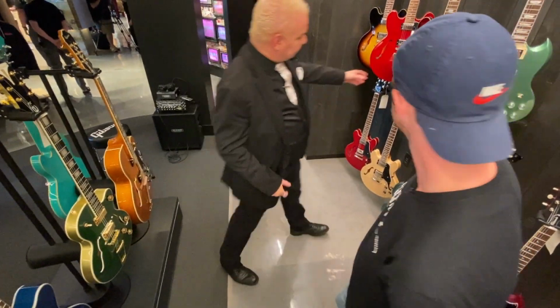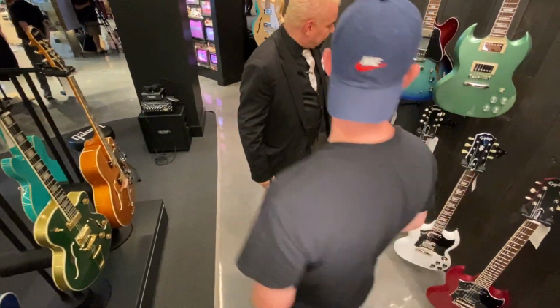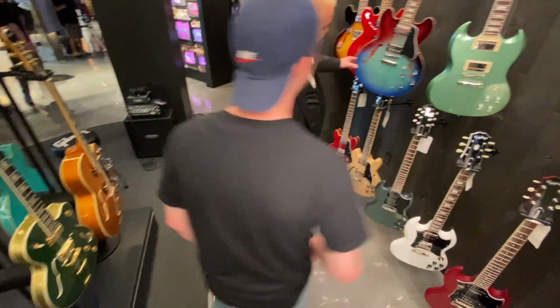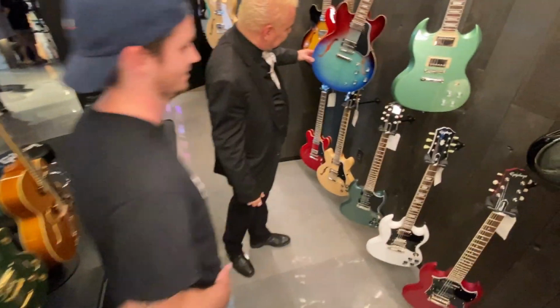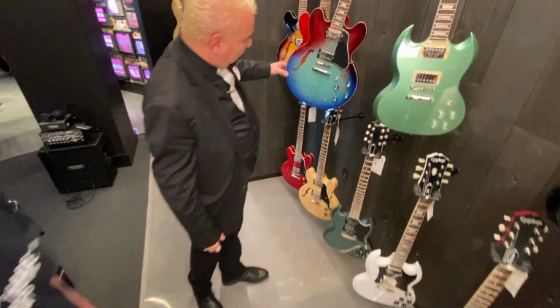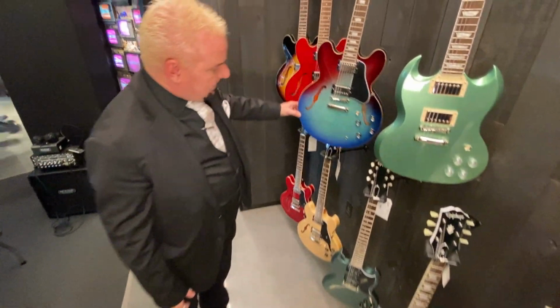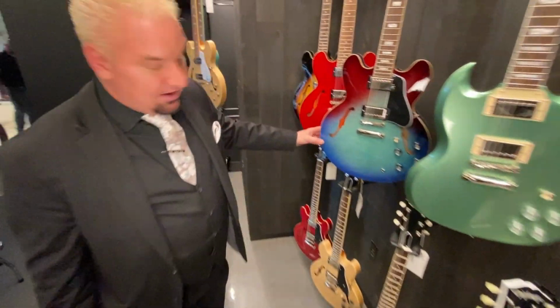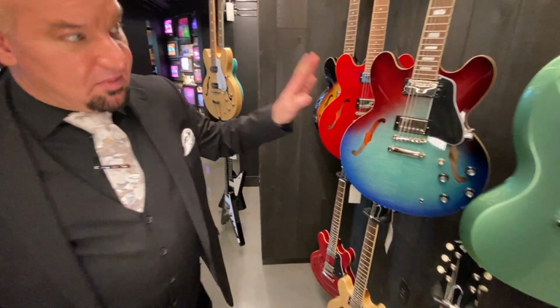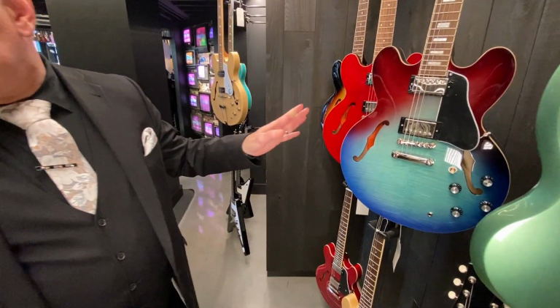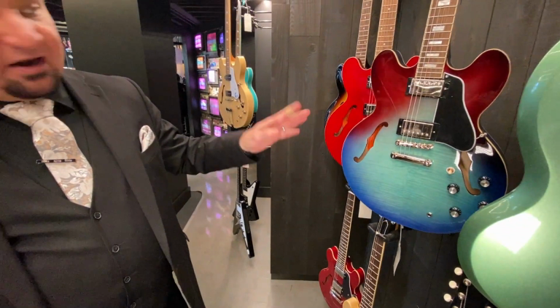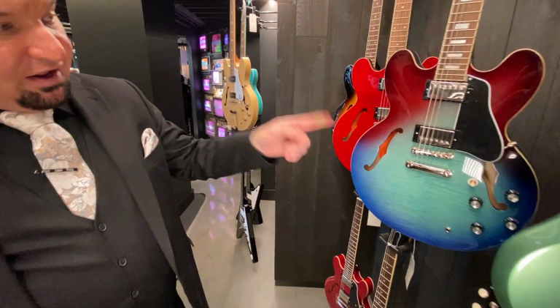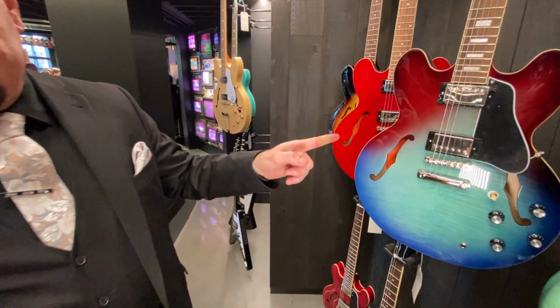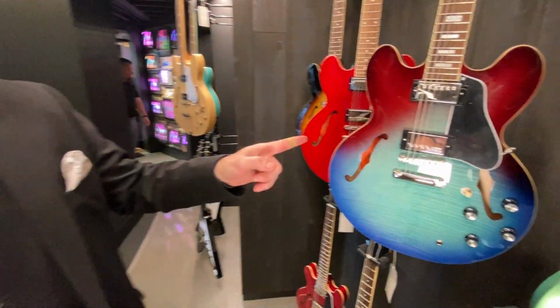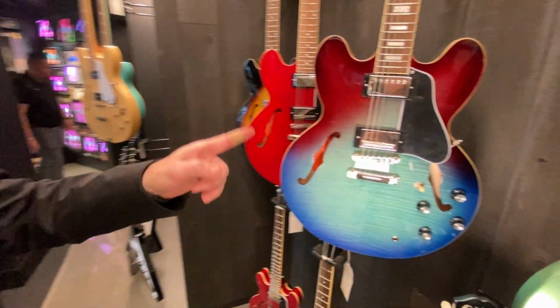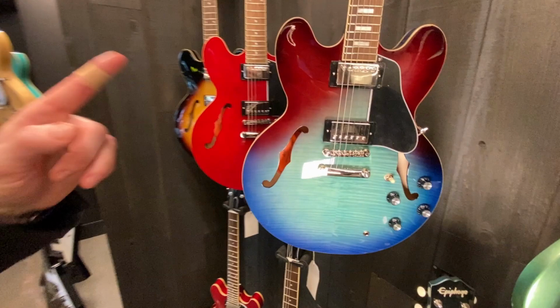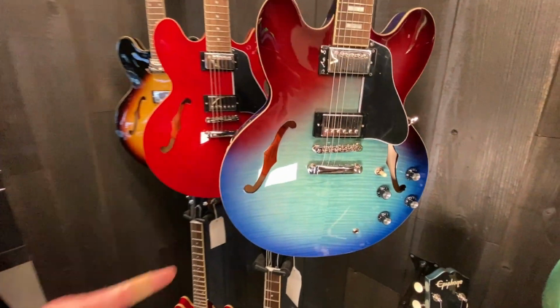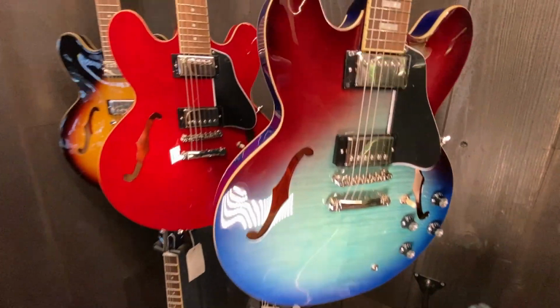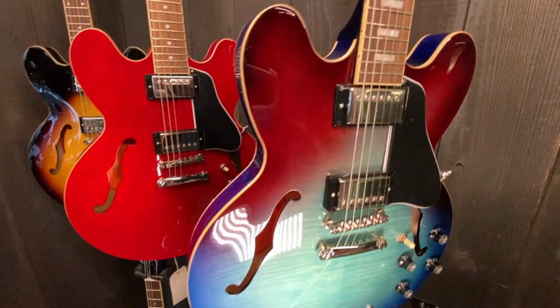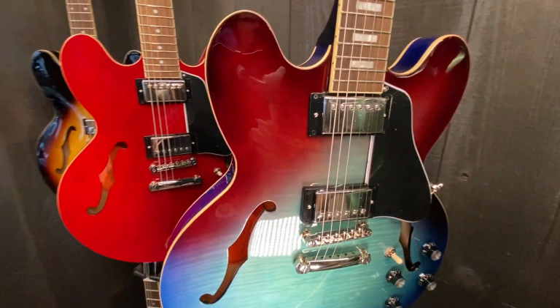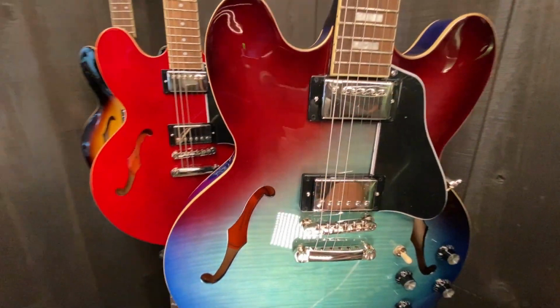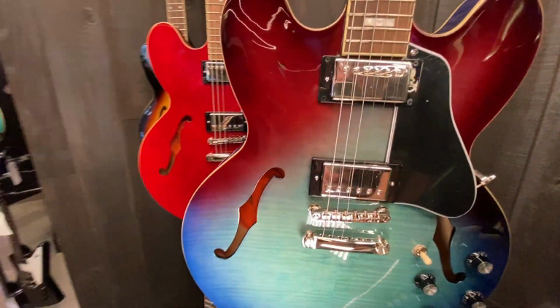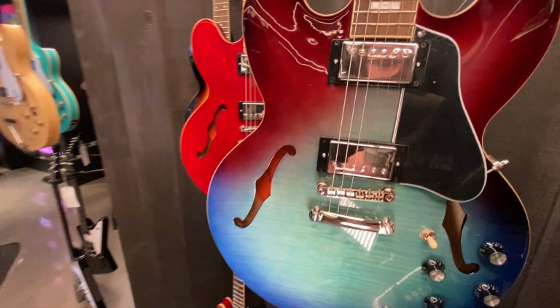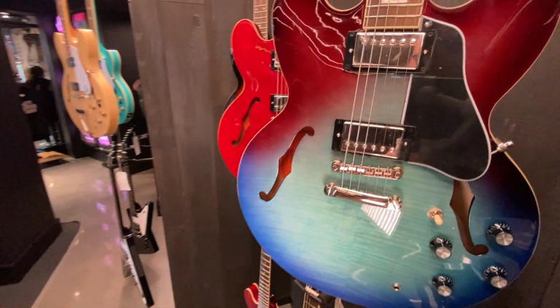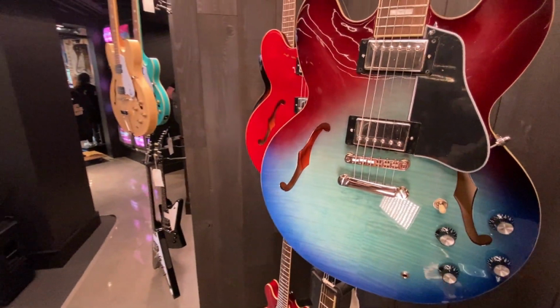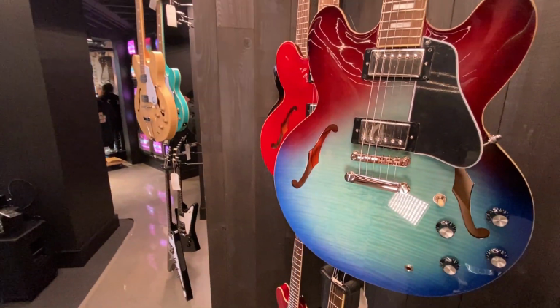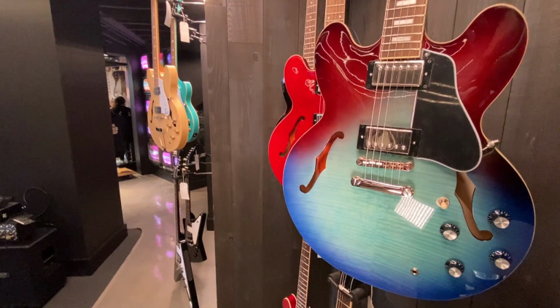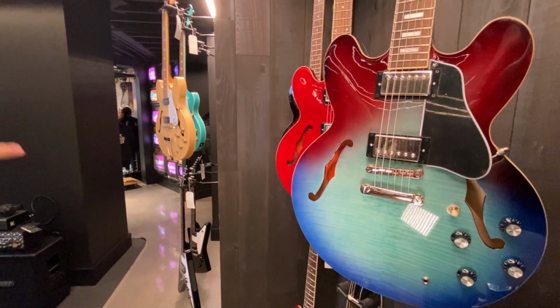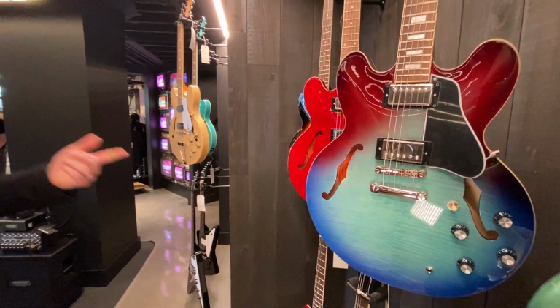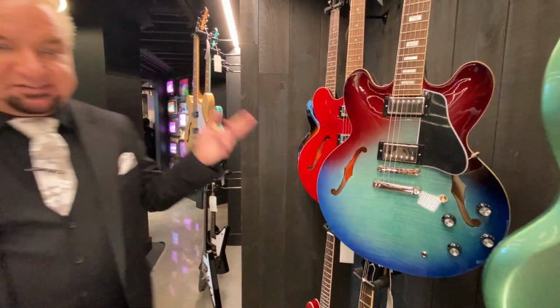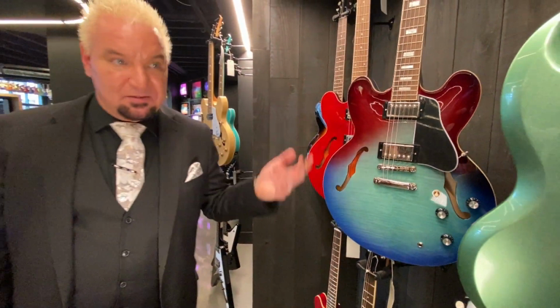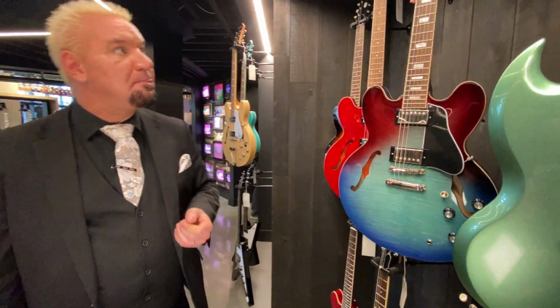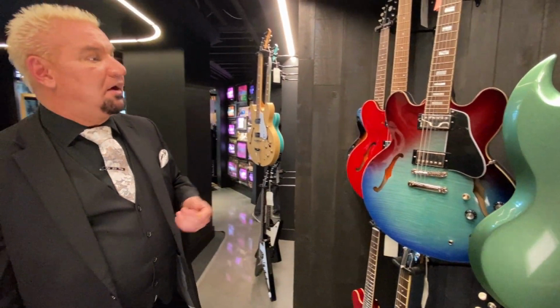Look at this blueberry burst — that's not sick or what? Yeah. Again, the pictures on the internet do not do it the same justice. This thing is gorgeous — you've got to see stuff with your naked eye. That's the blueberry. That one didn't last long, huh? That's sold.